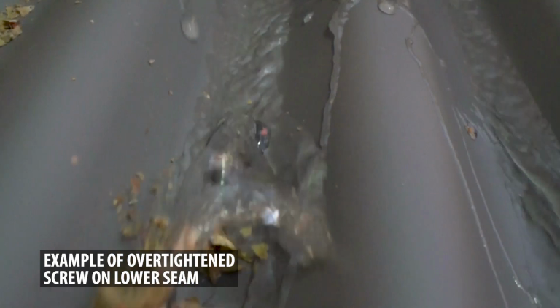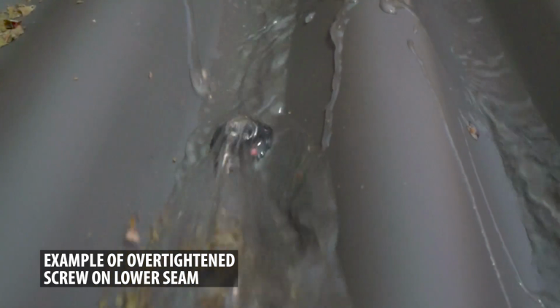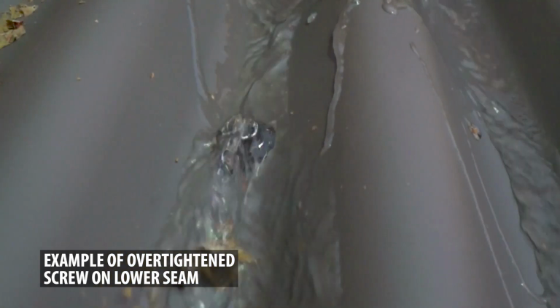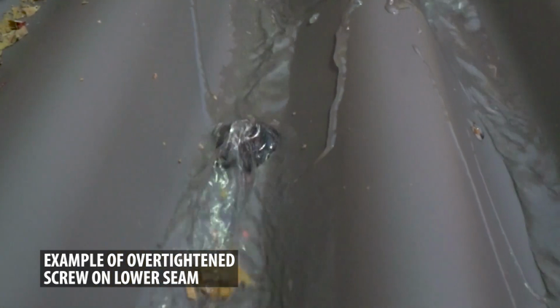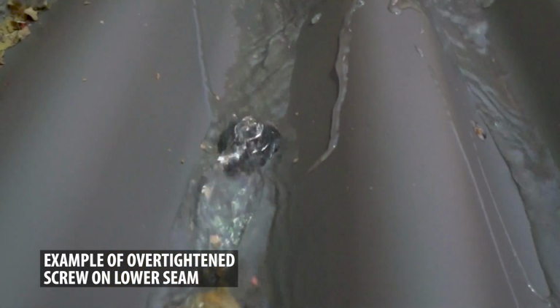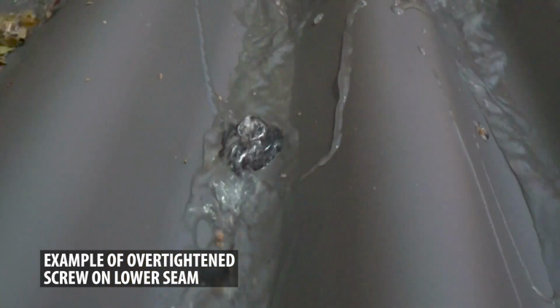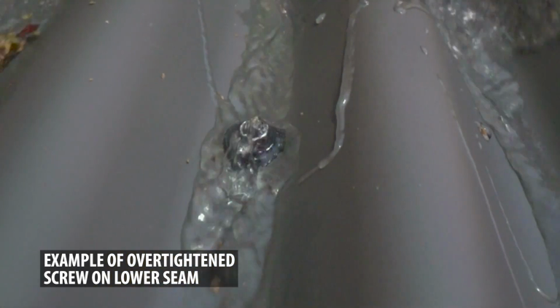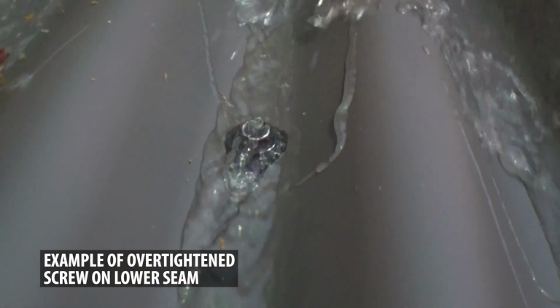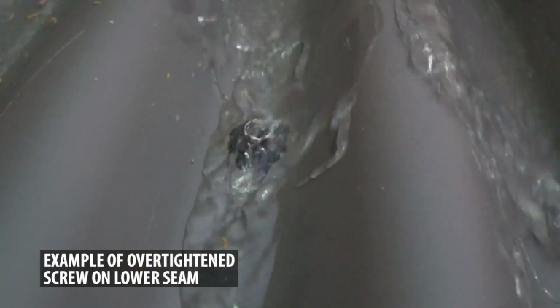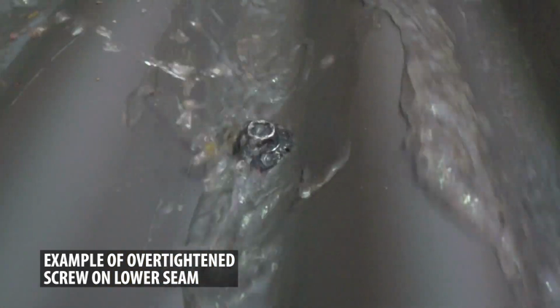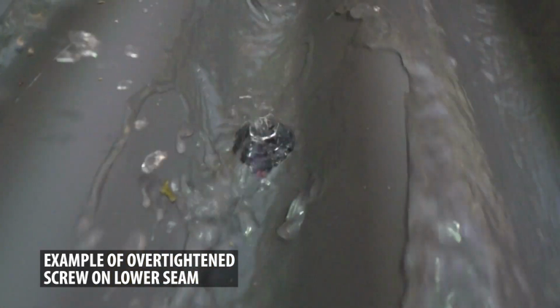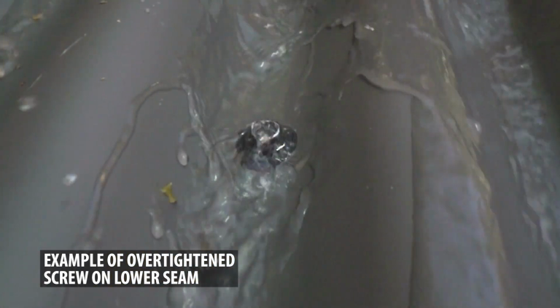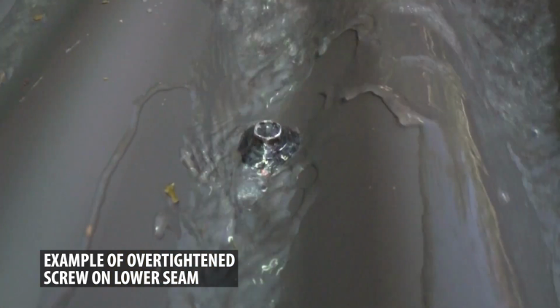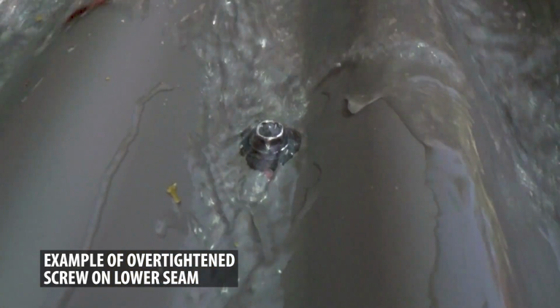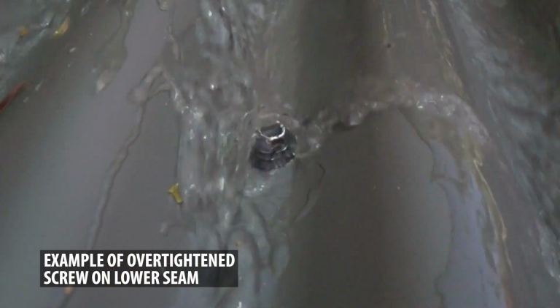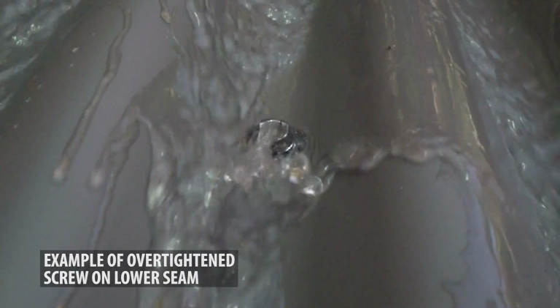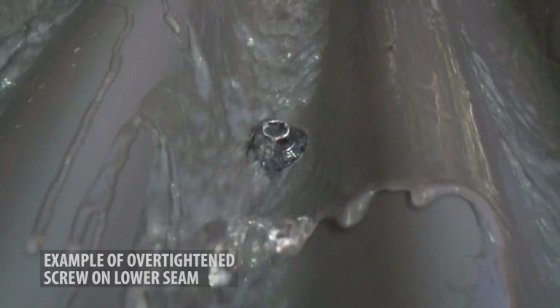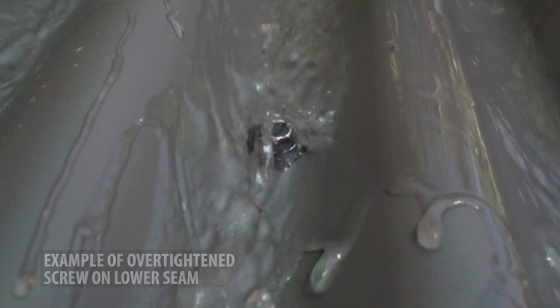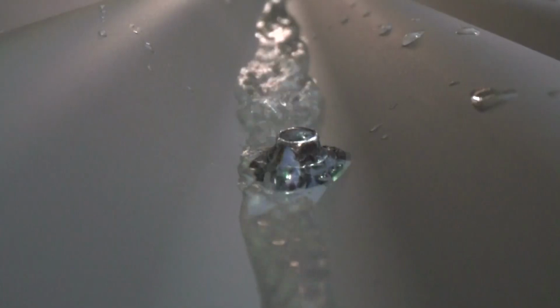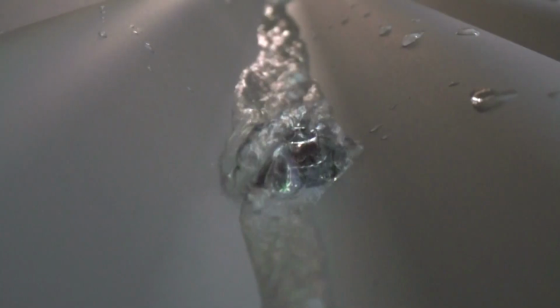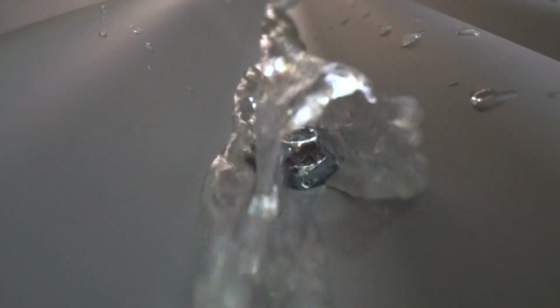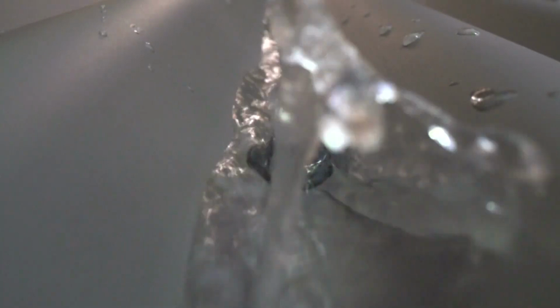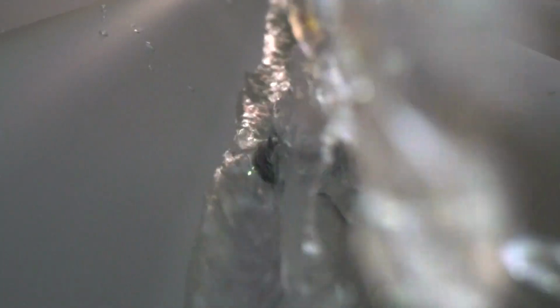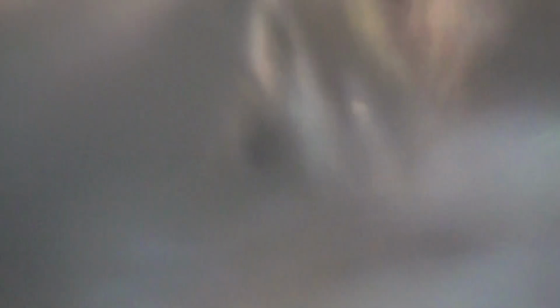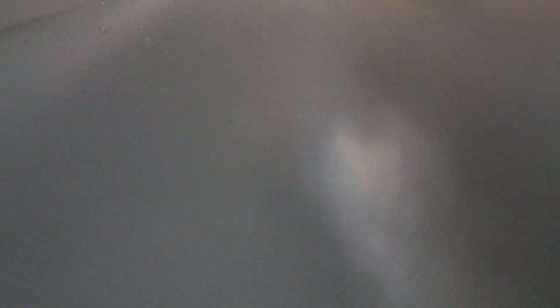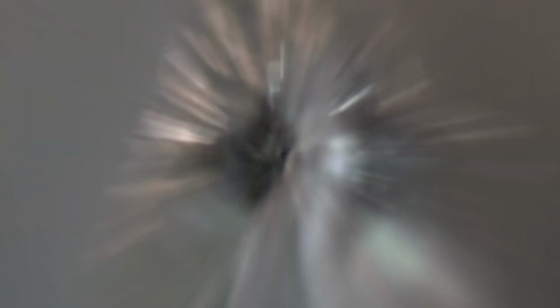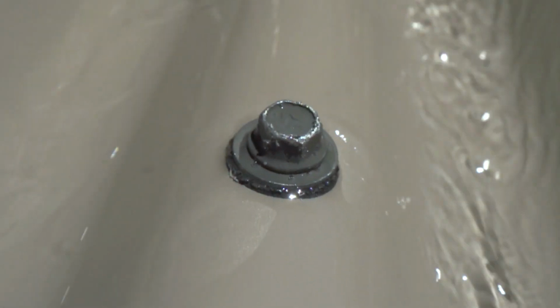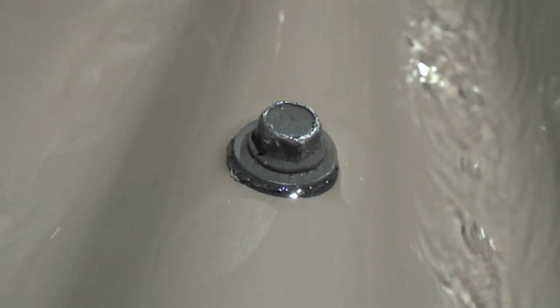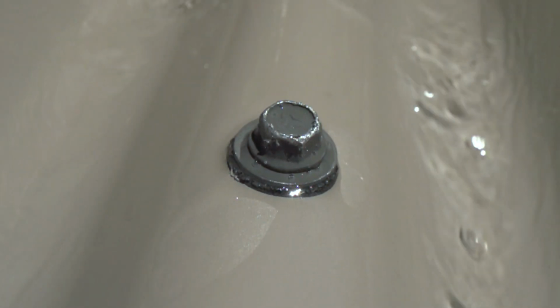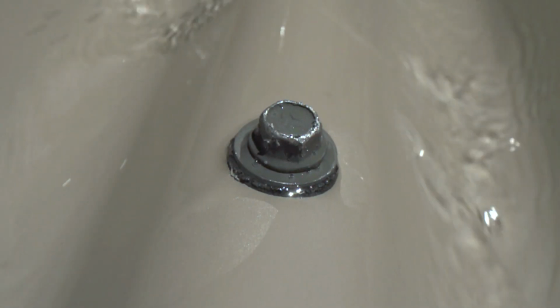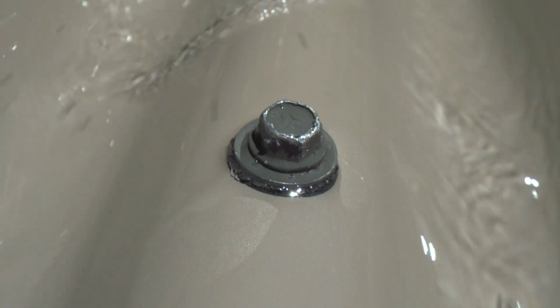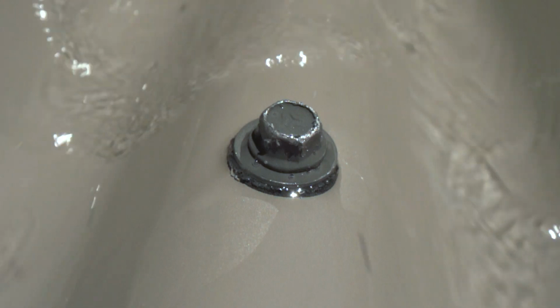If you have a sealing washer that has failed, it will leak as water passes around the screw. You eliminate this problem when the screw is located on the high versus the low of the panel.